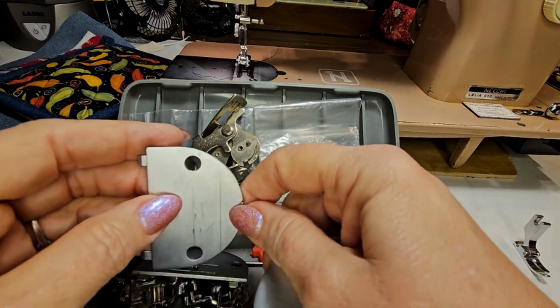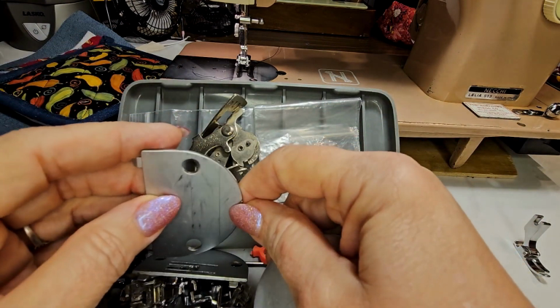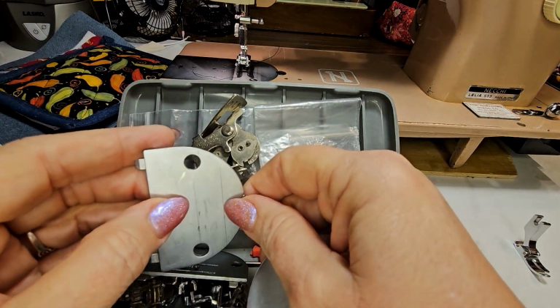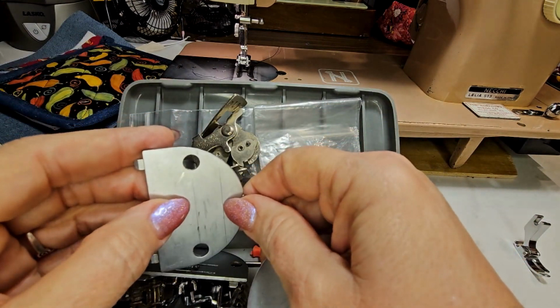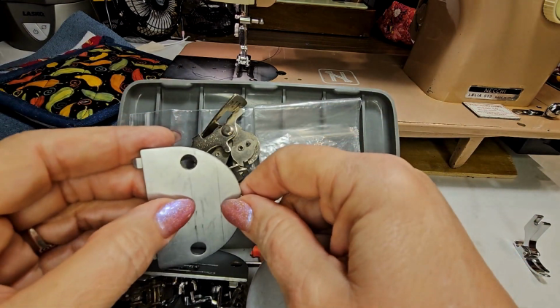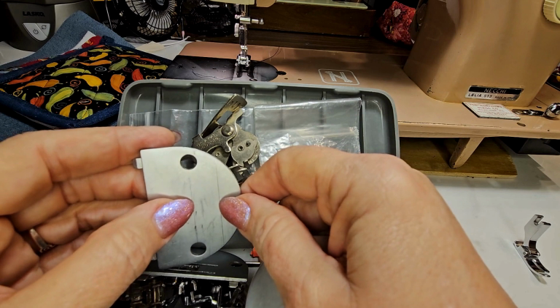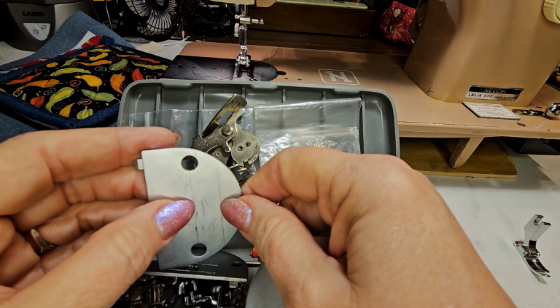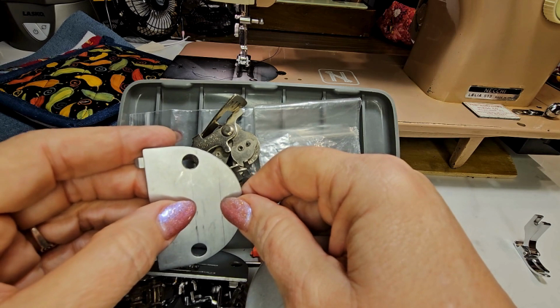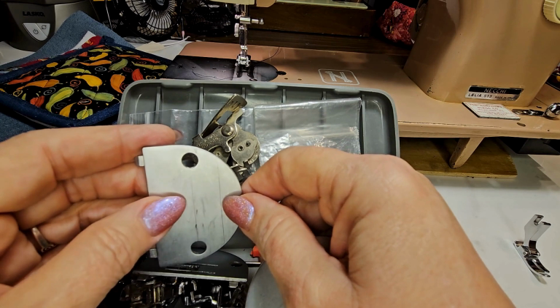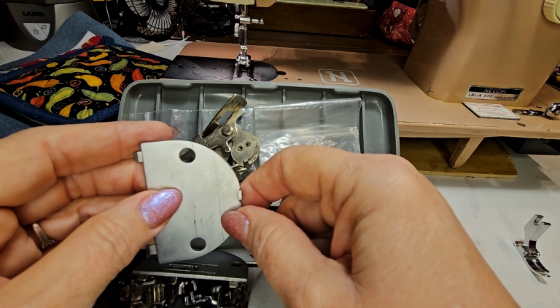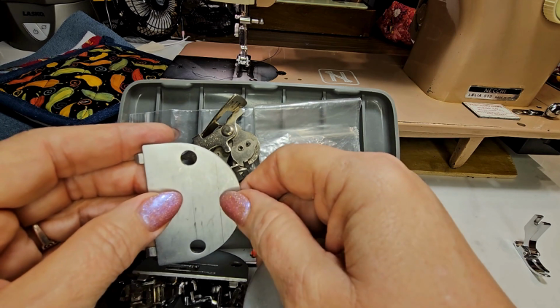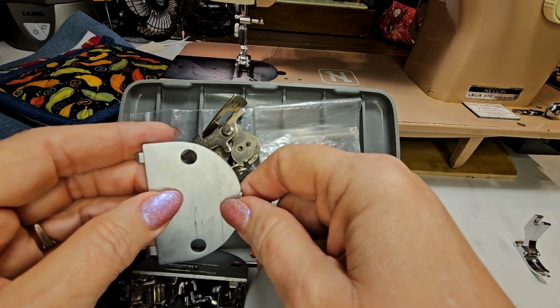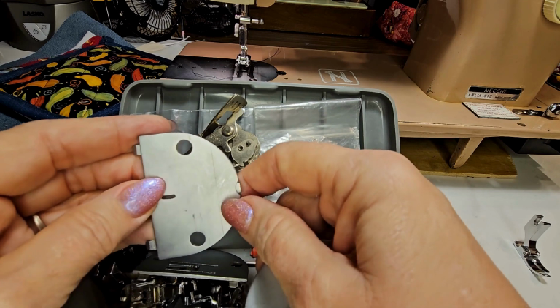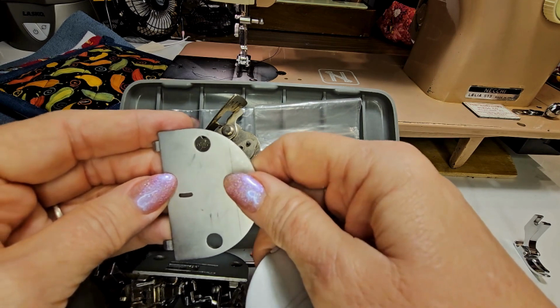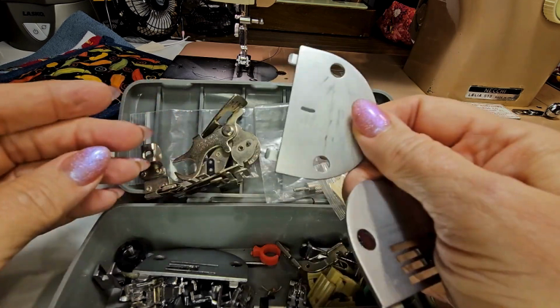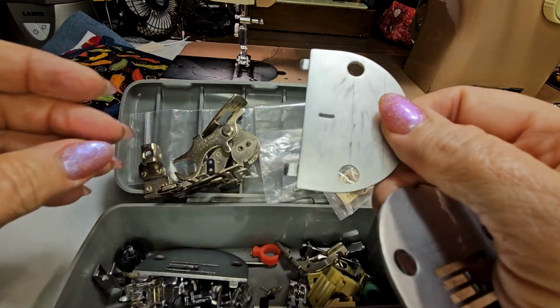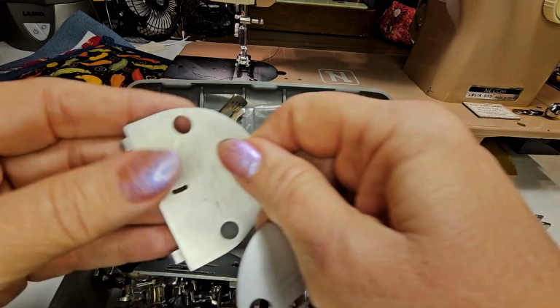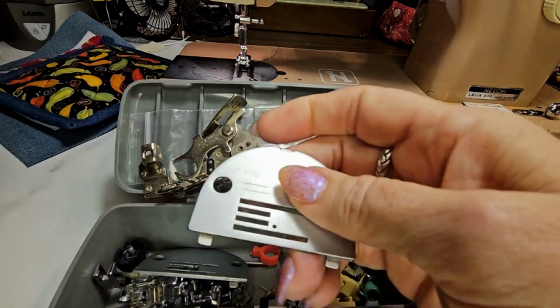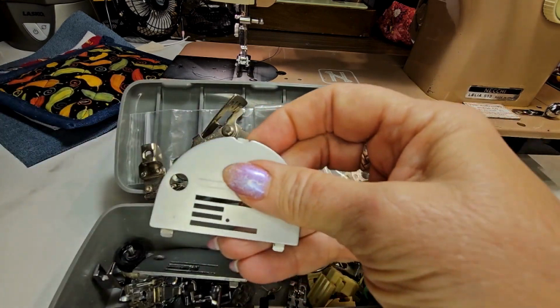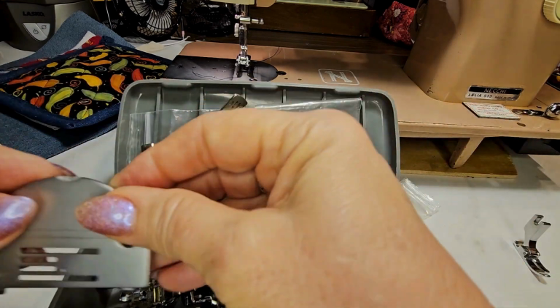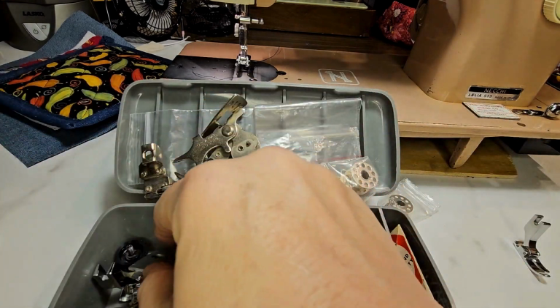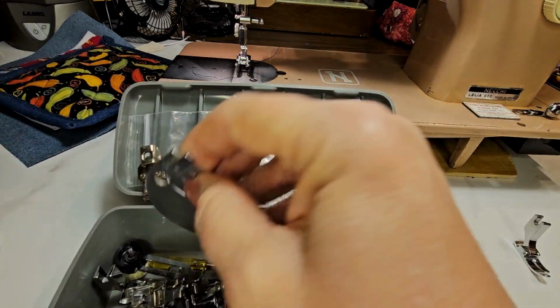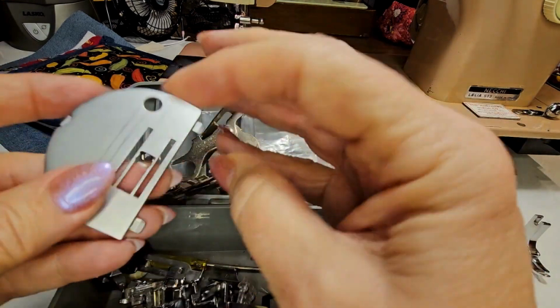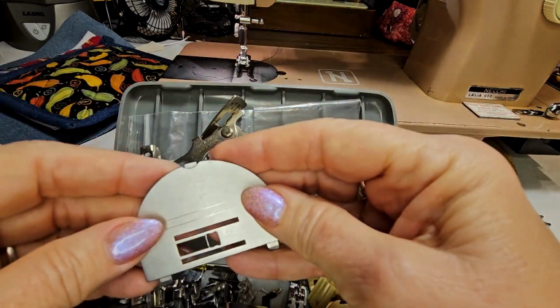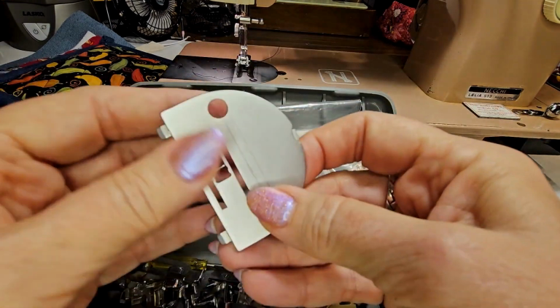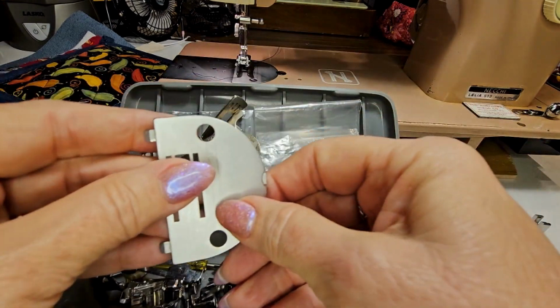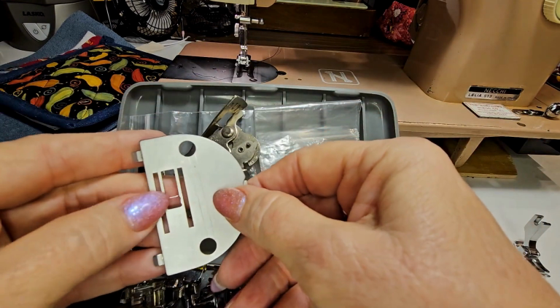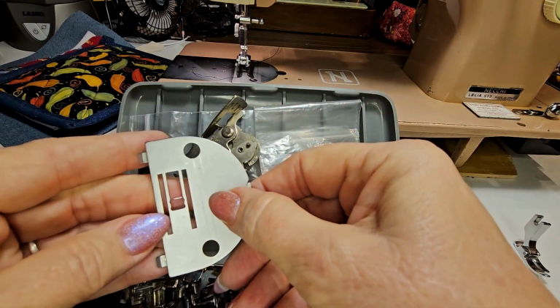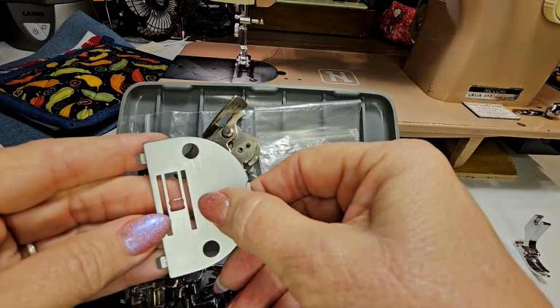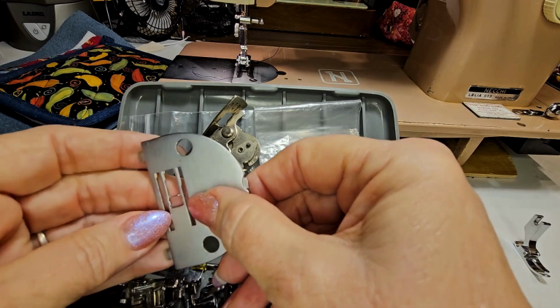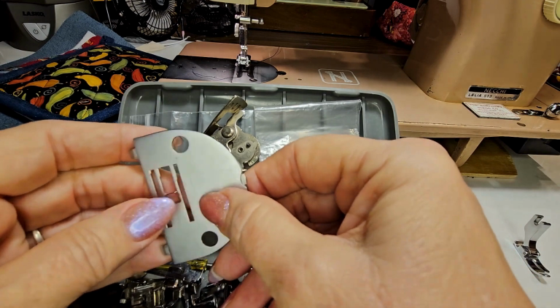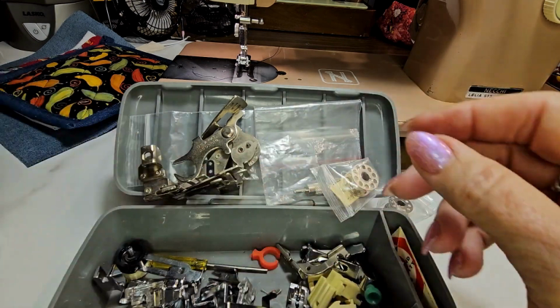There's a plate on here already — this is my zigzag plate and it has the etches in it. This one has etches in it as well, and I think this was custom for something else. You see how far apart those are? This one looks like about an inch, maybe a little more. That's a cool thing — customized. This one has the etching in it as well that my dad put in there.